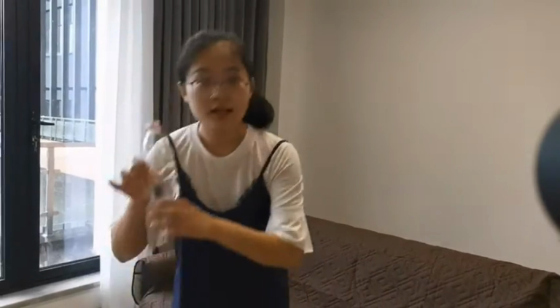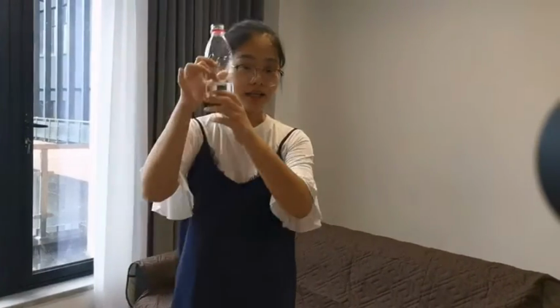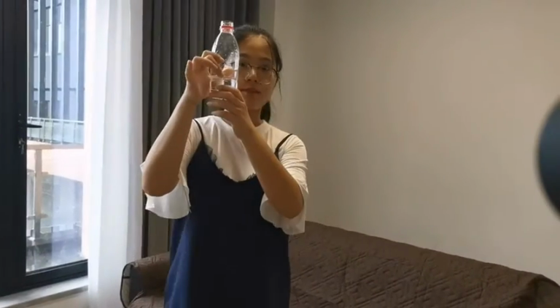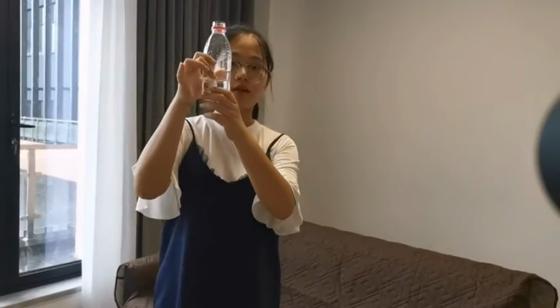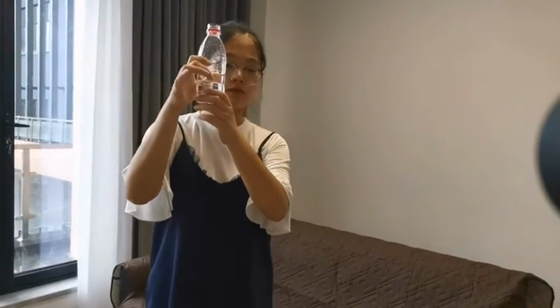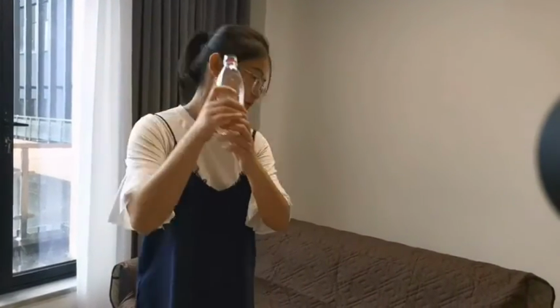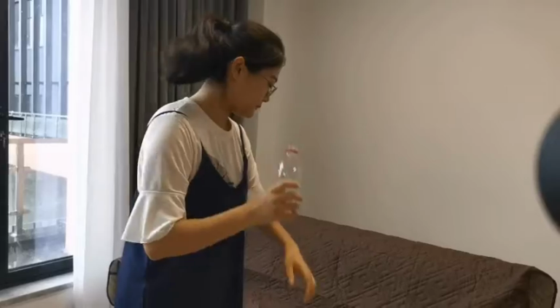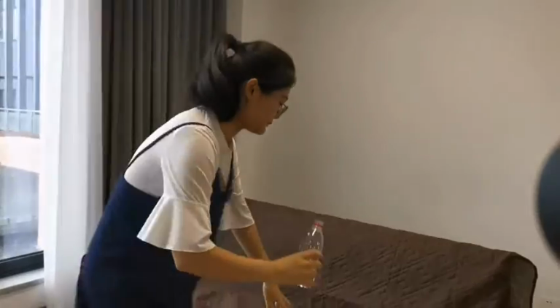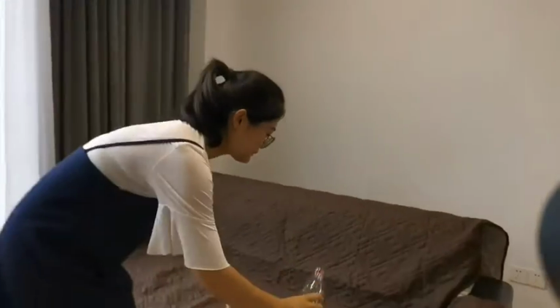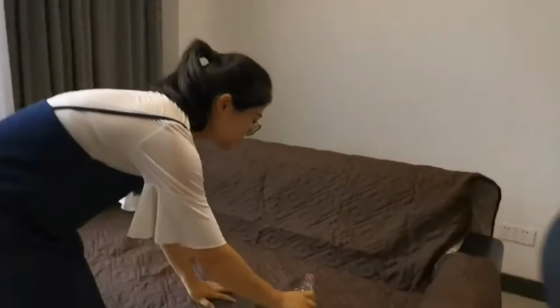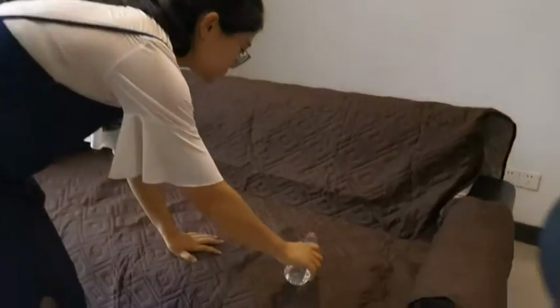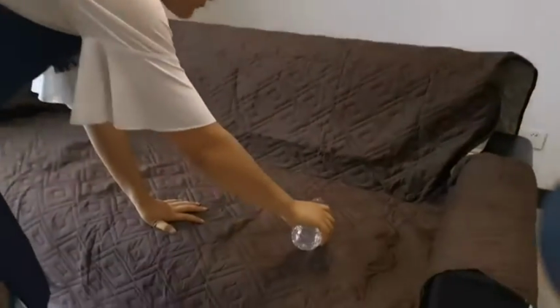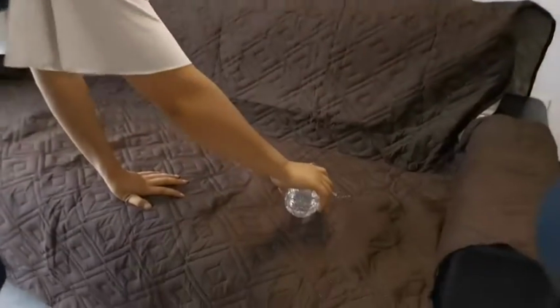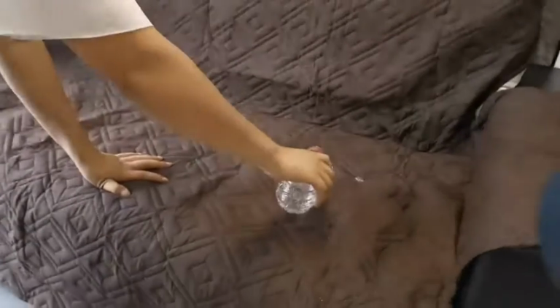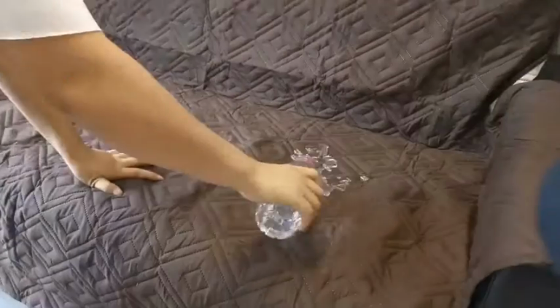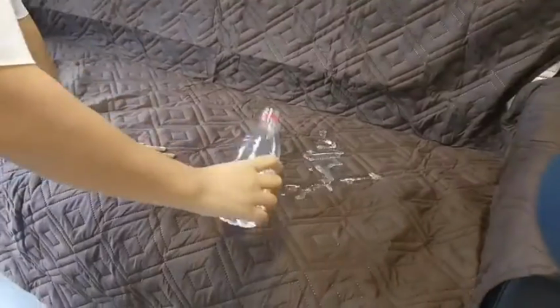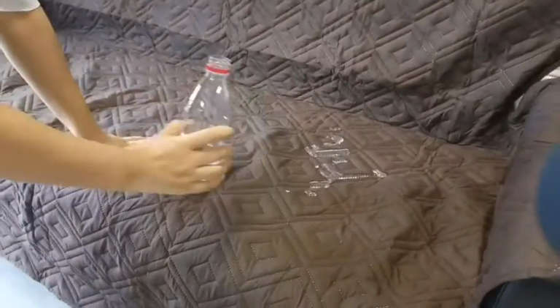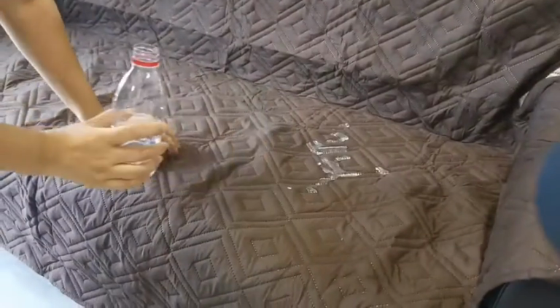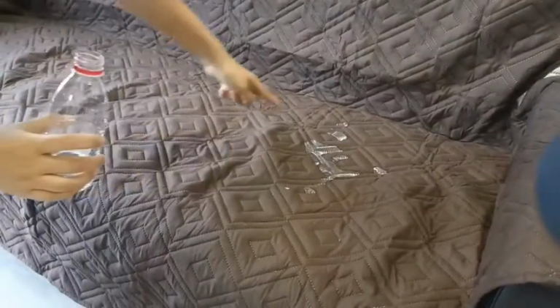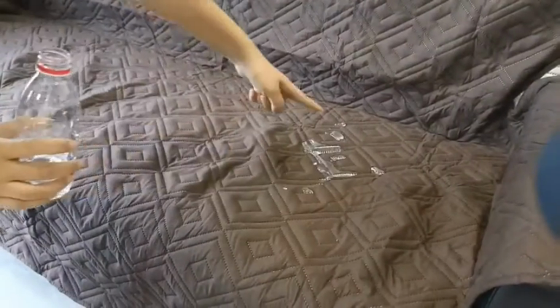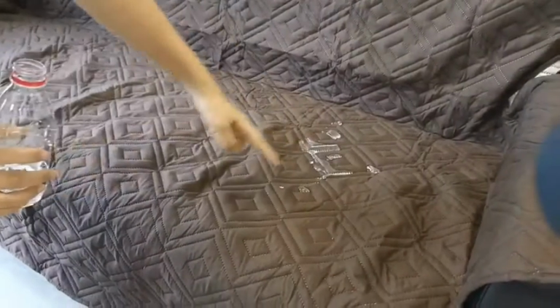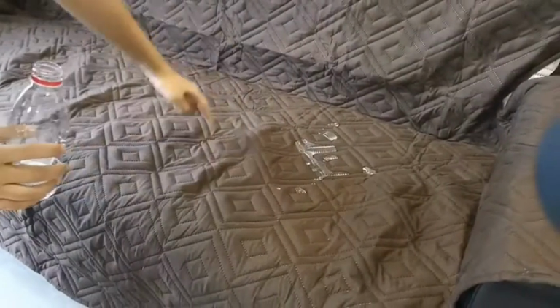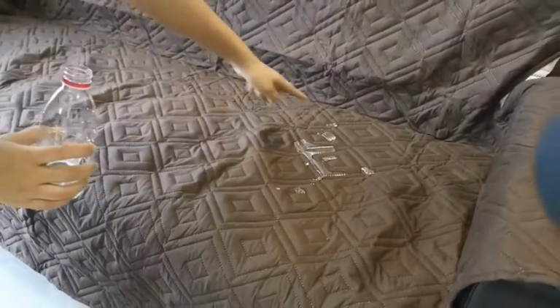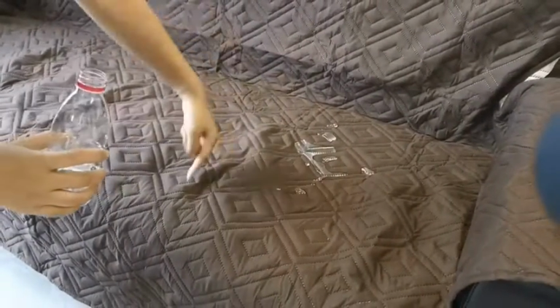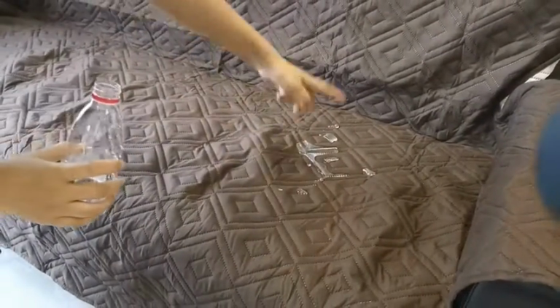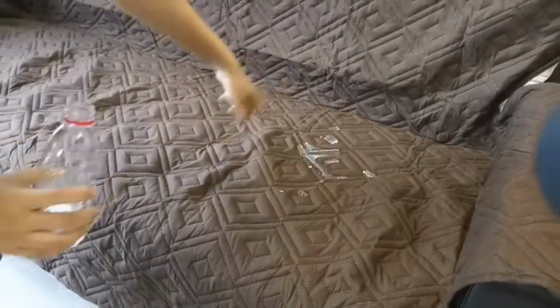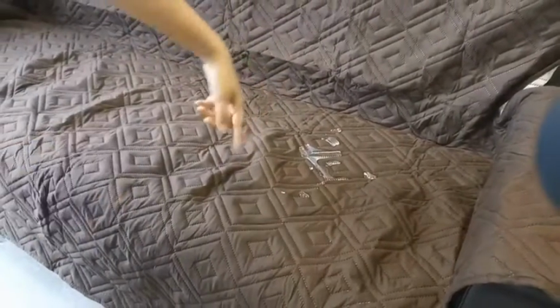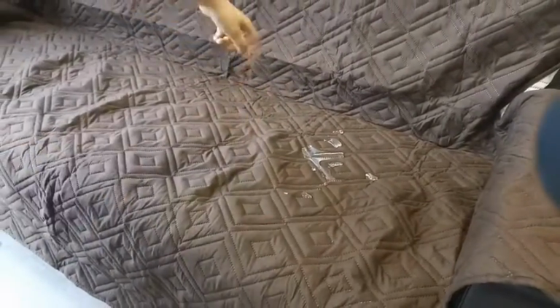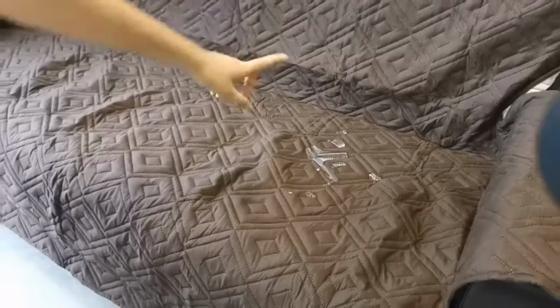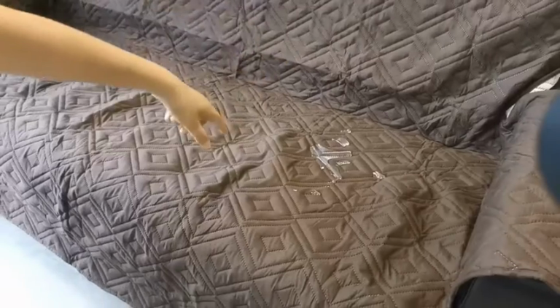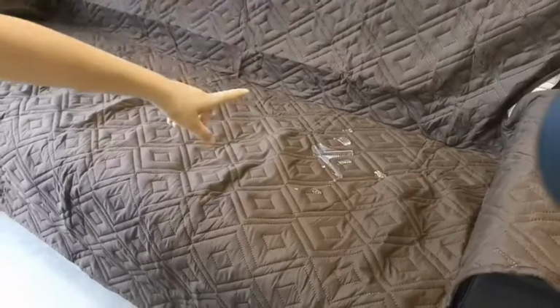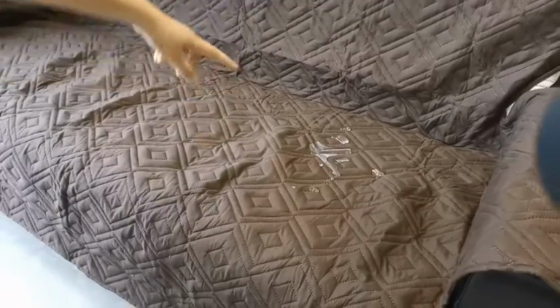Here is a bottle of water. There is very very much water on the sofa cover, right?